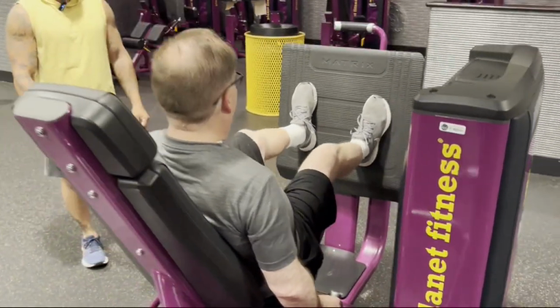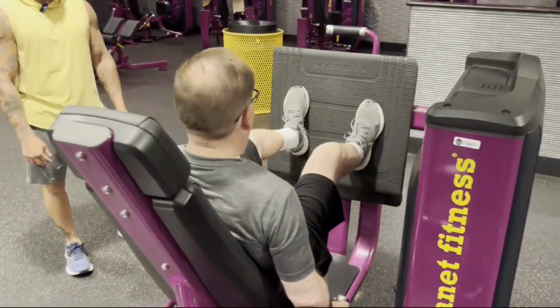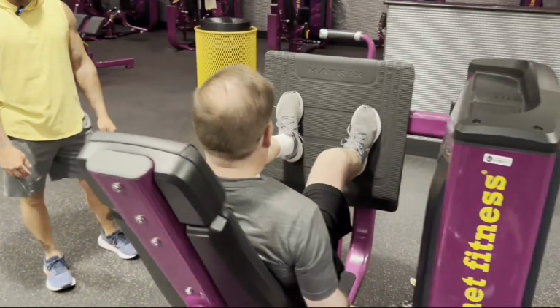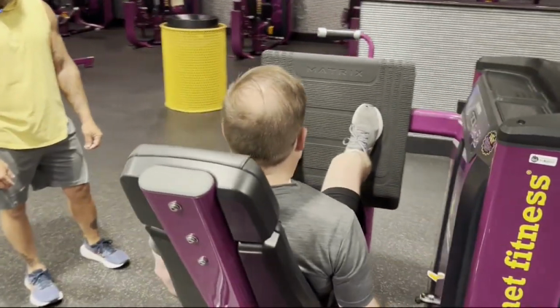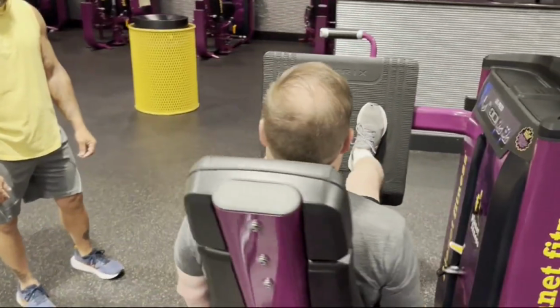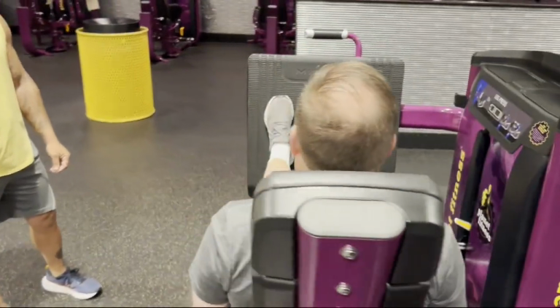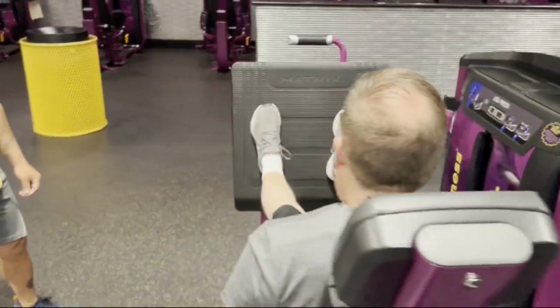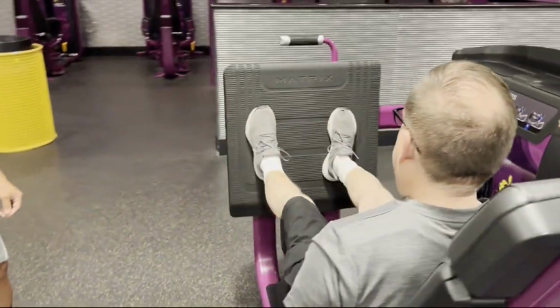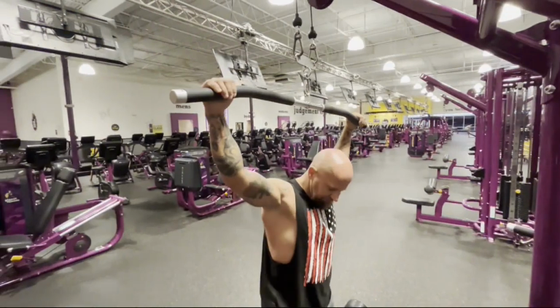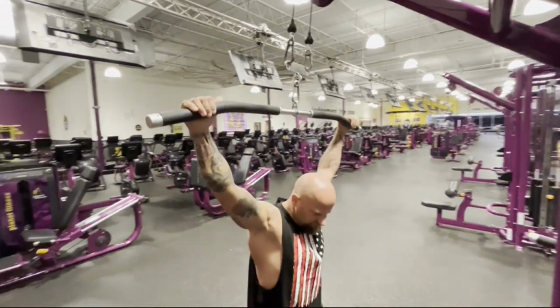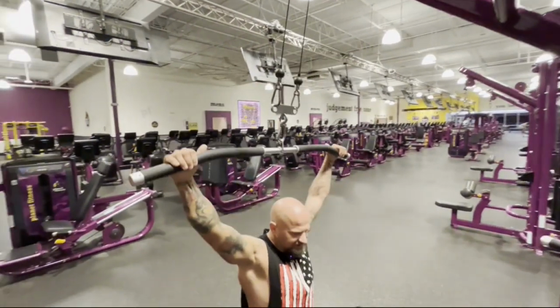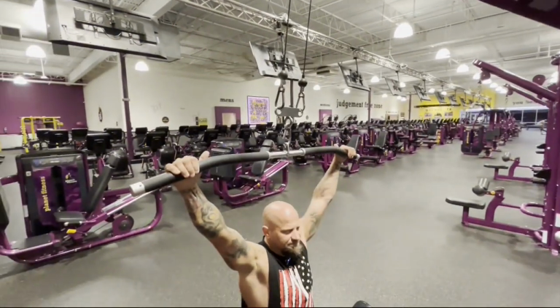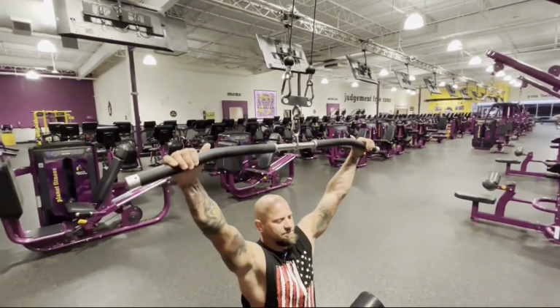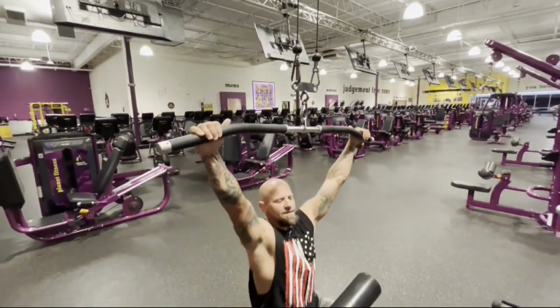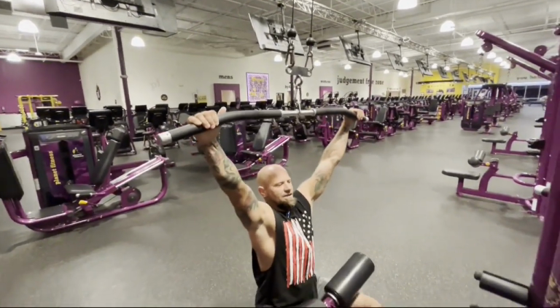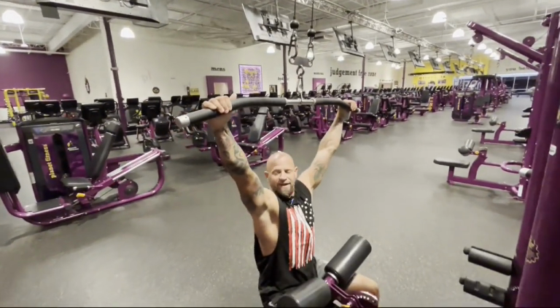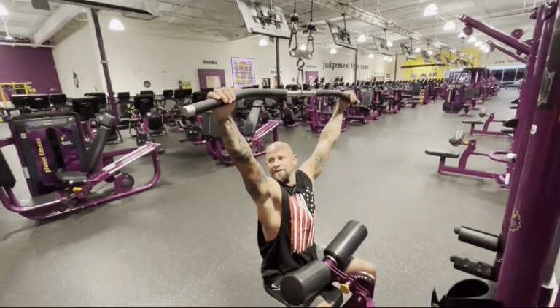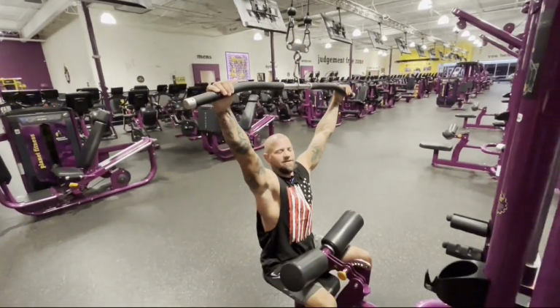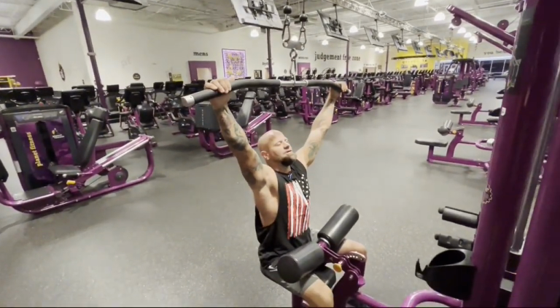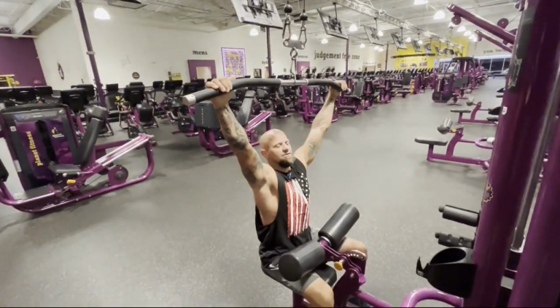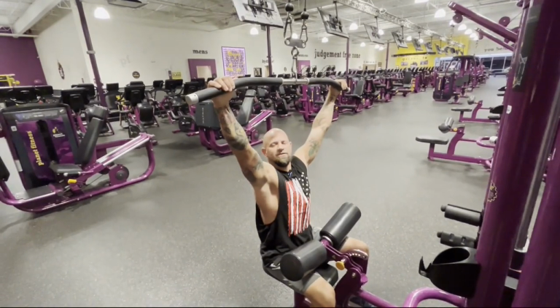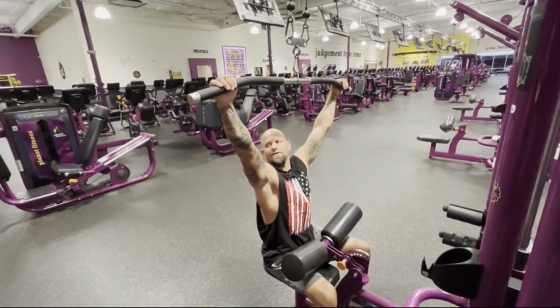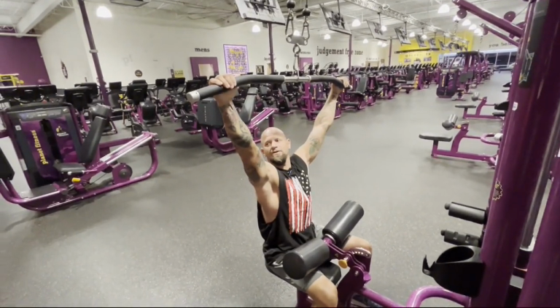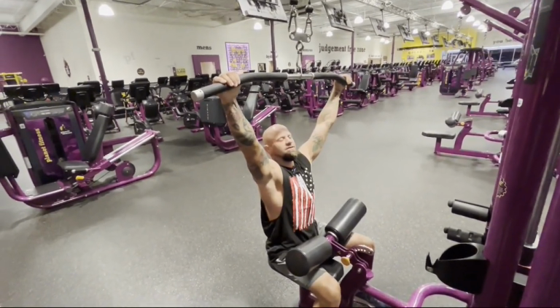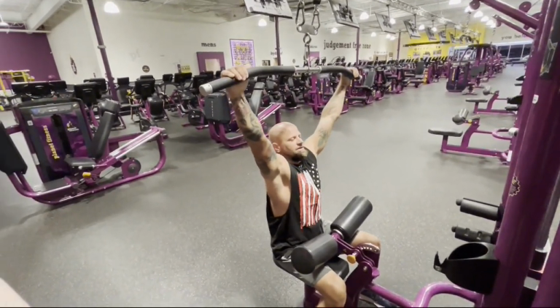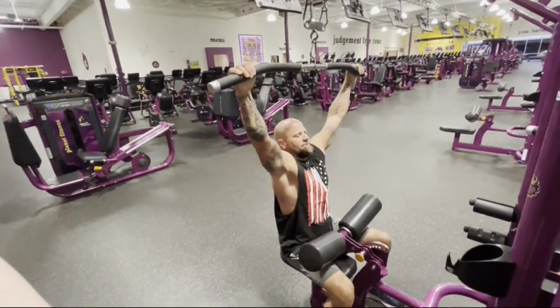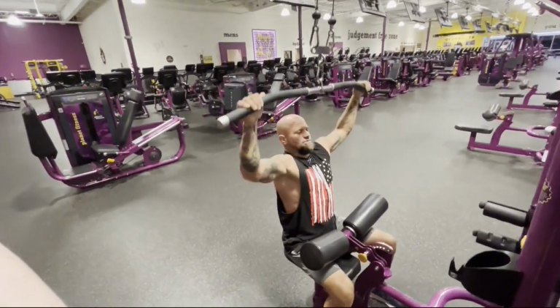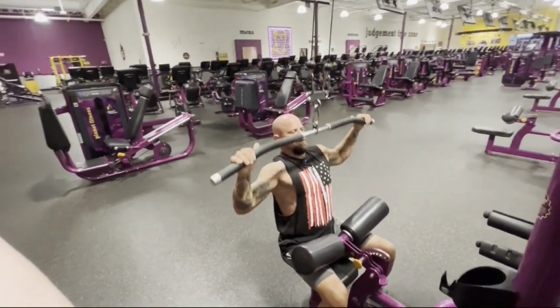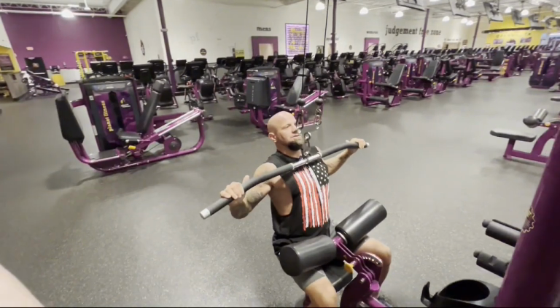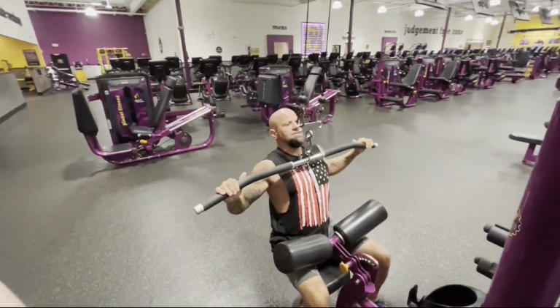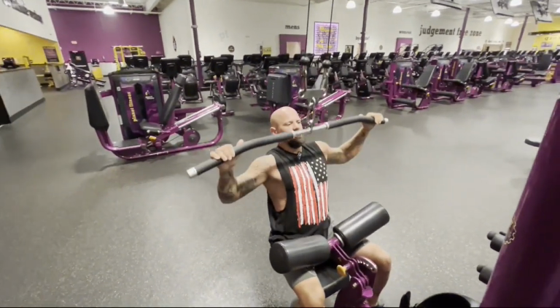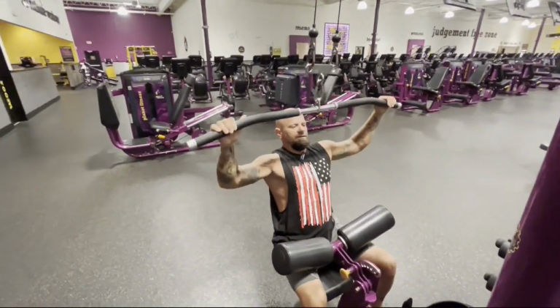One thing I like about machines and cables is that they keep your form right. You don't have to struggle as much with maintaining good form. Sit down, keep your back straight and your head up so you keep a clear airway, and push through the full range of motion.